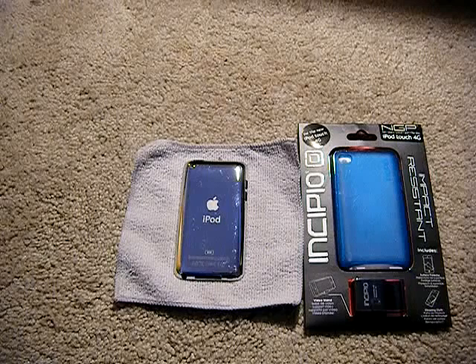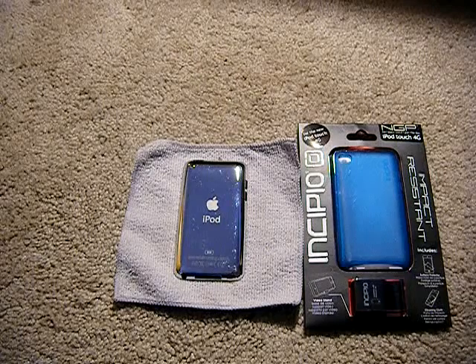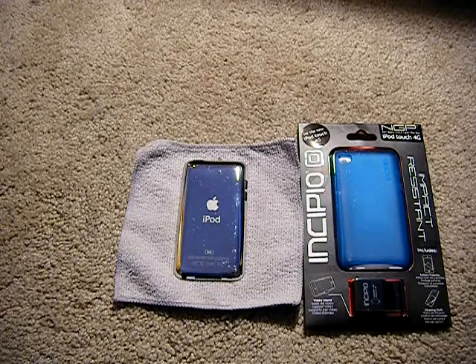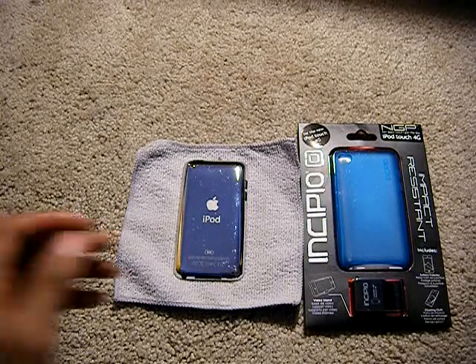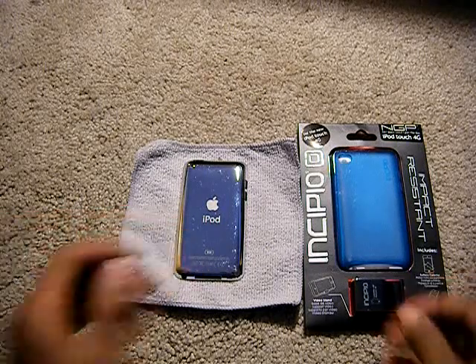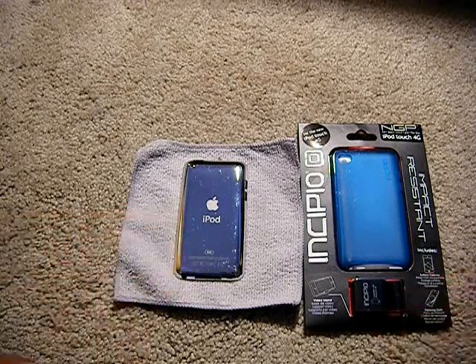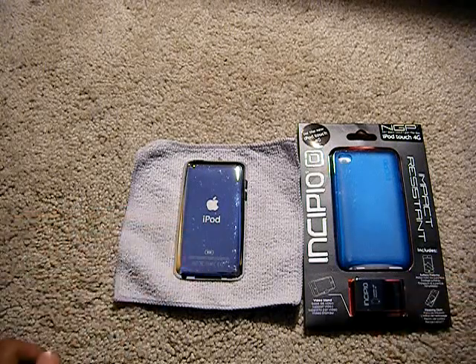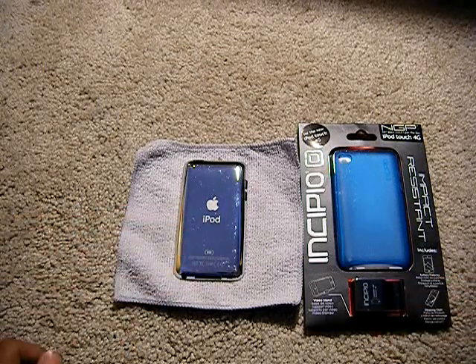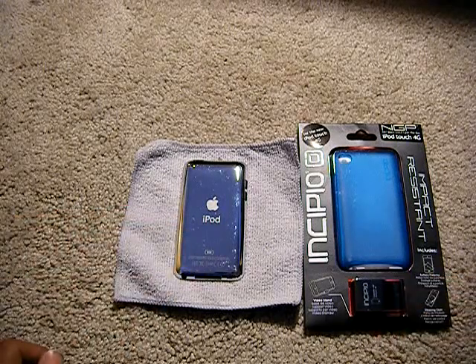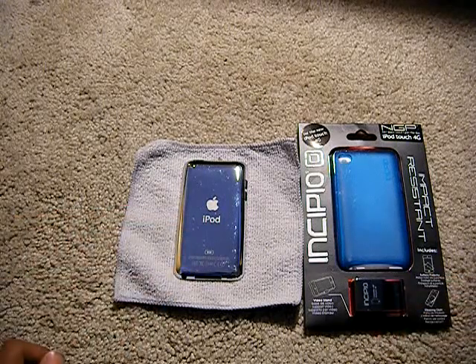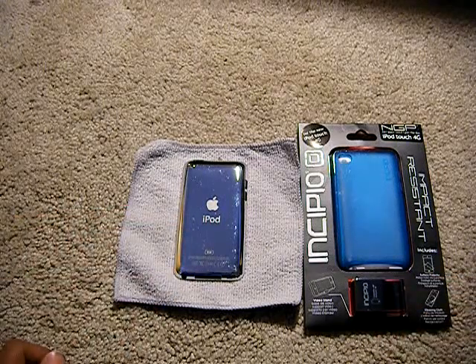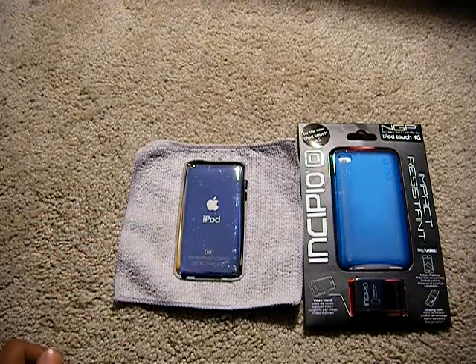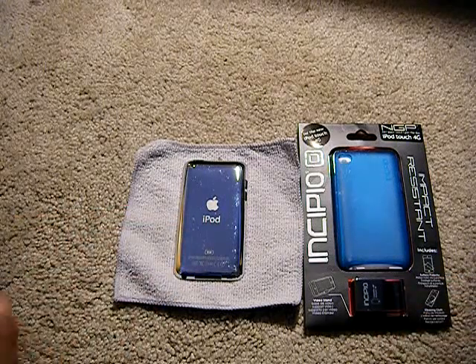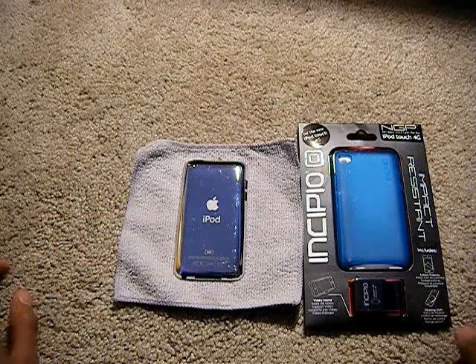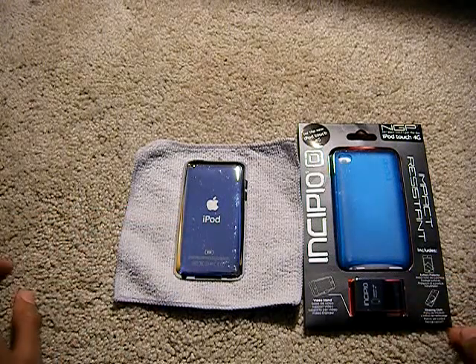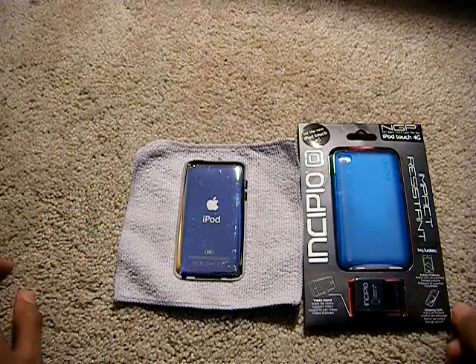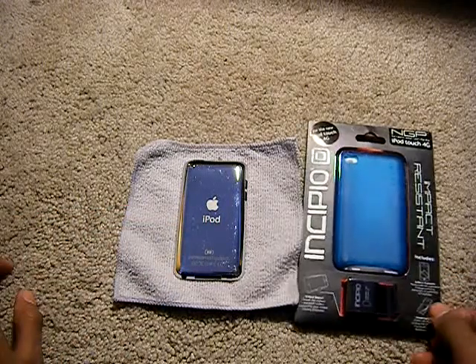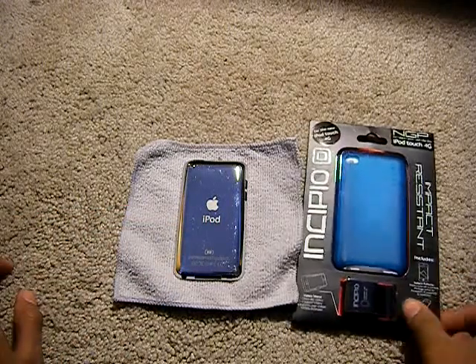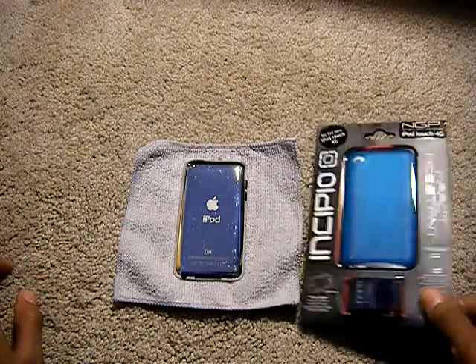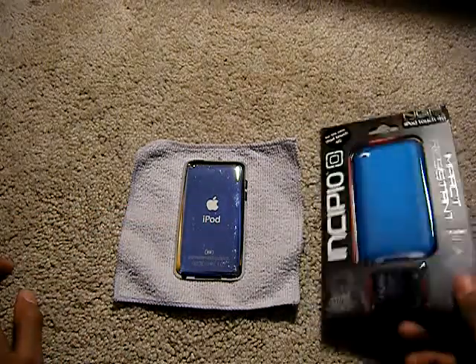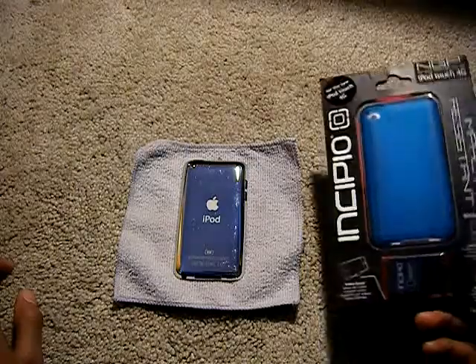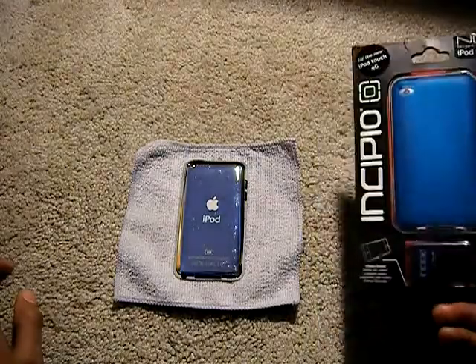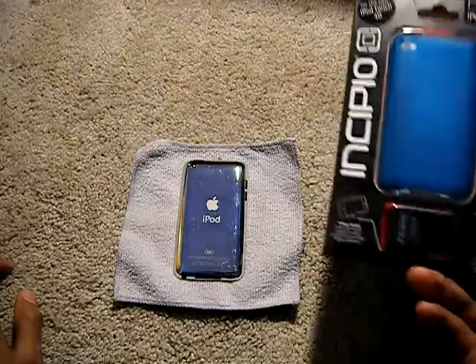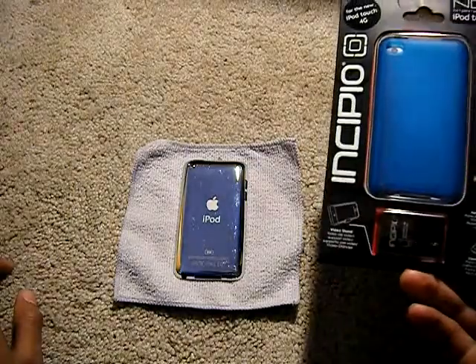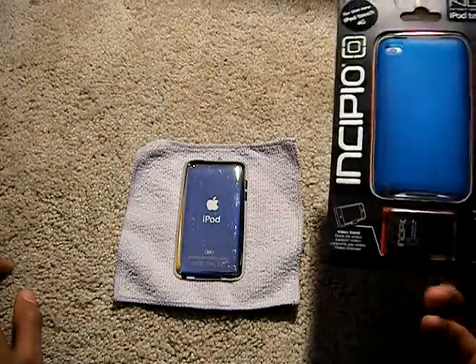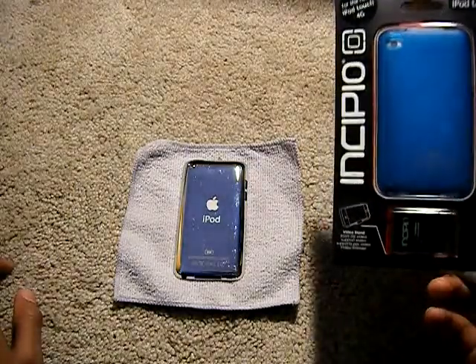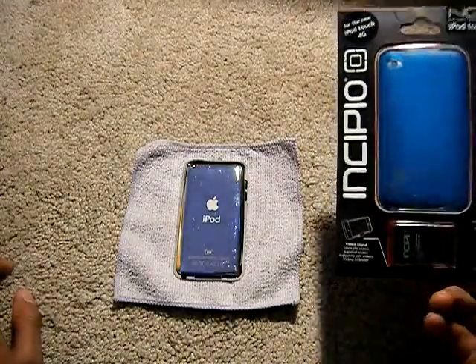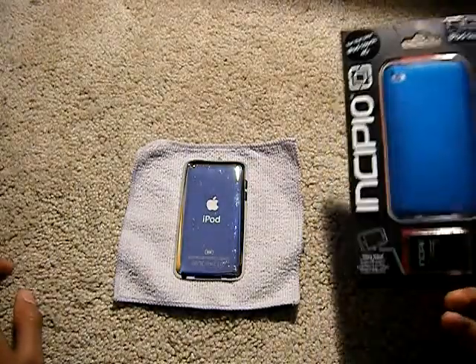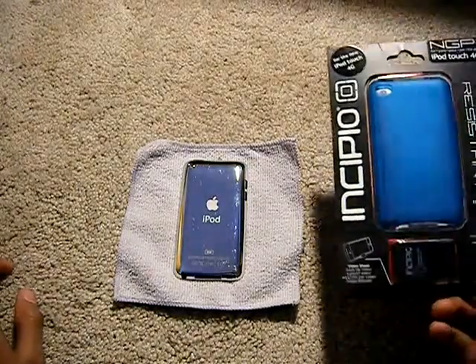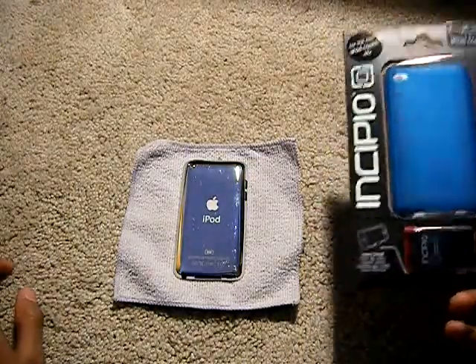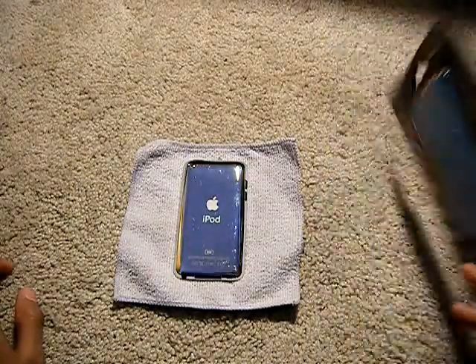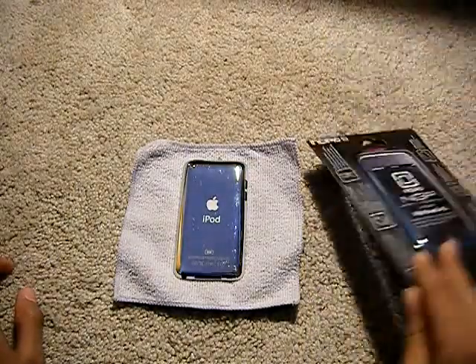Hey YouTube, today I have an unboxing for you of the Incipio NGP for iPod Touch 4th Generation.